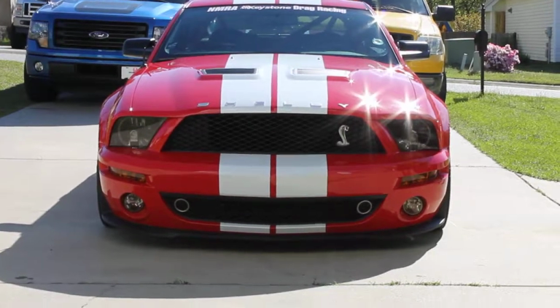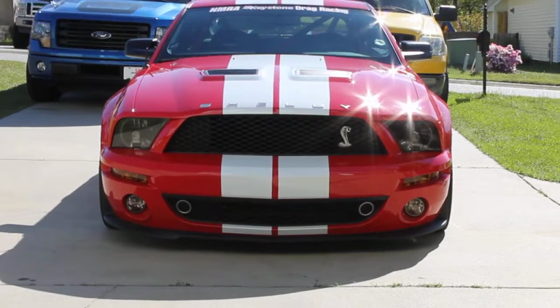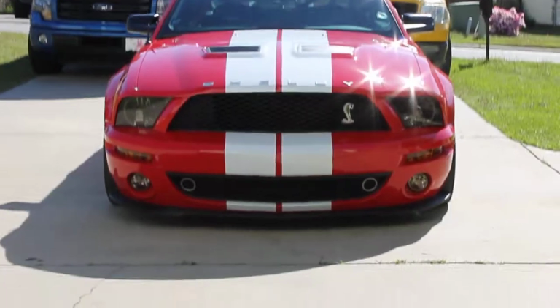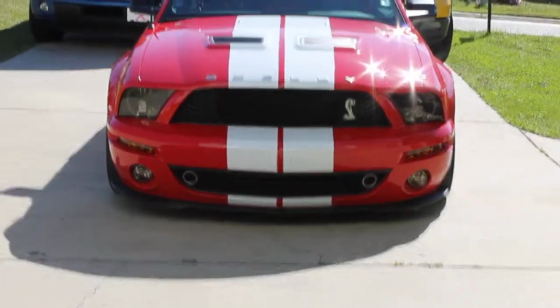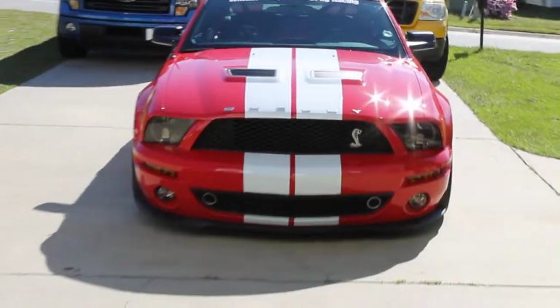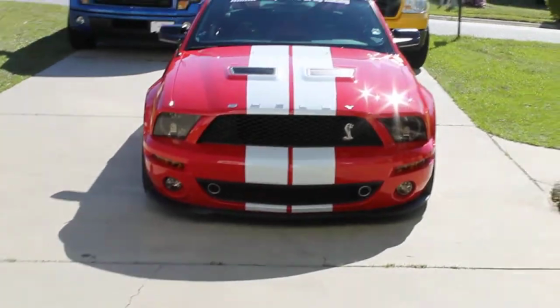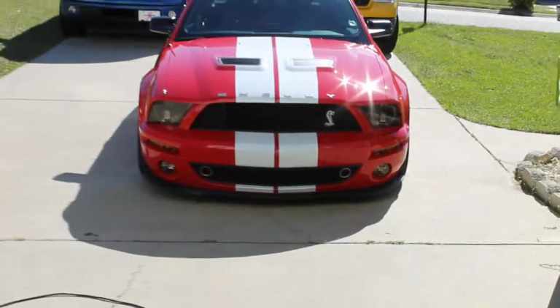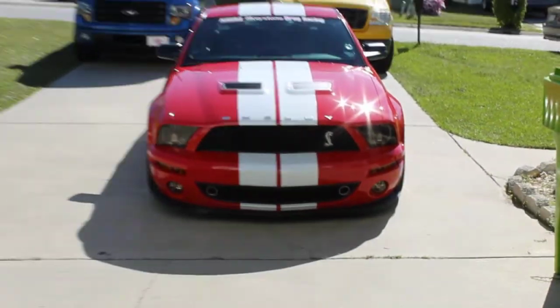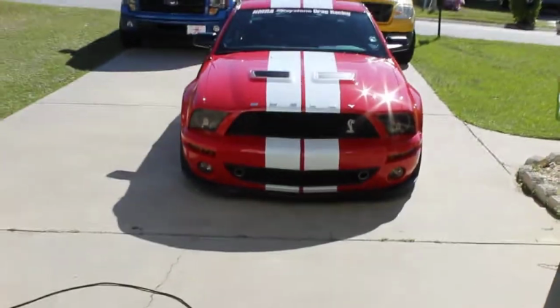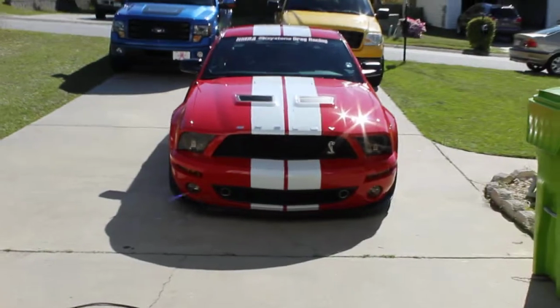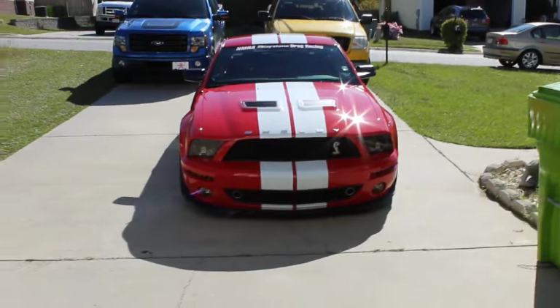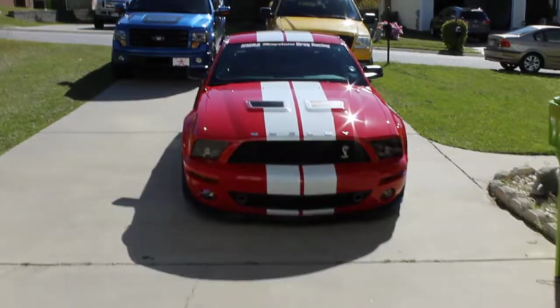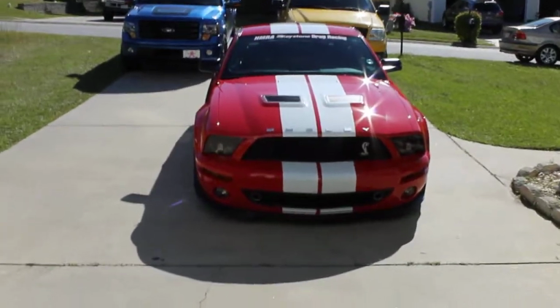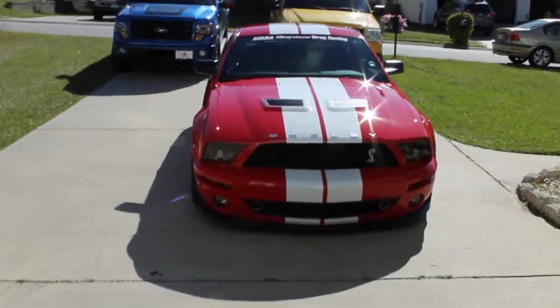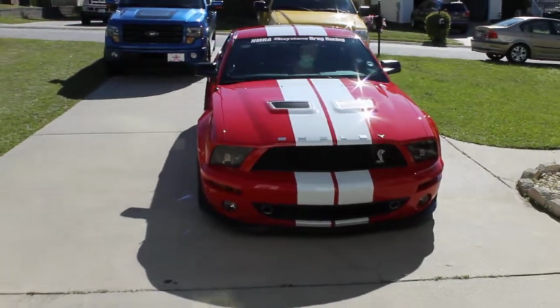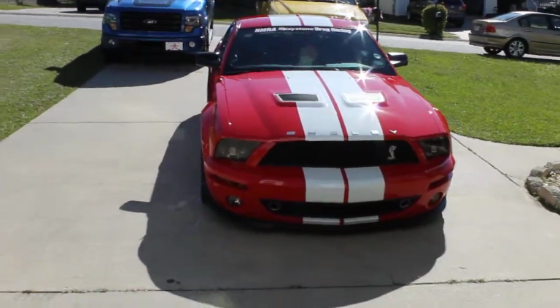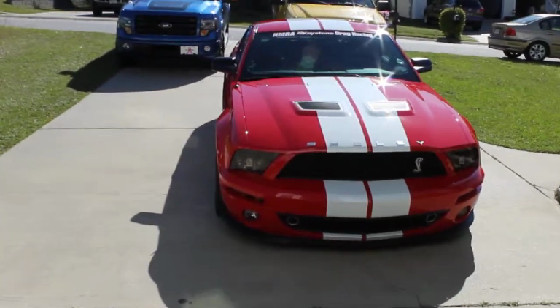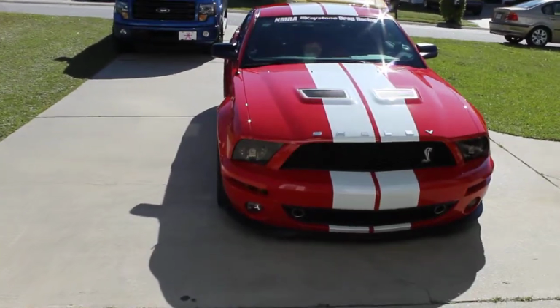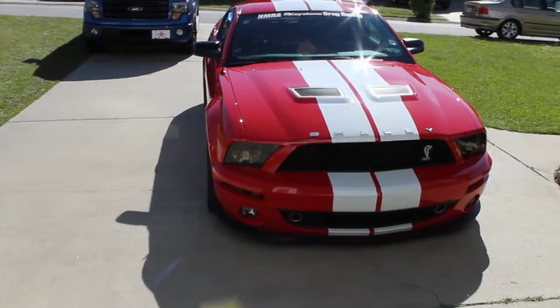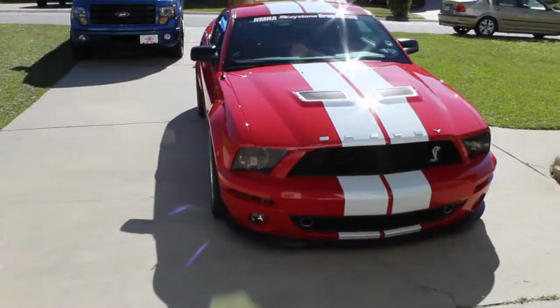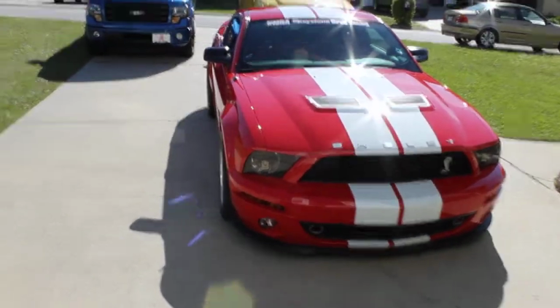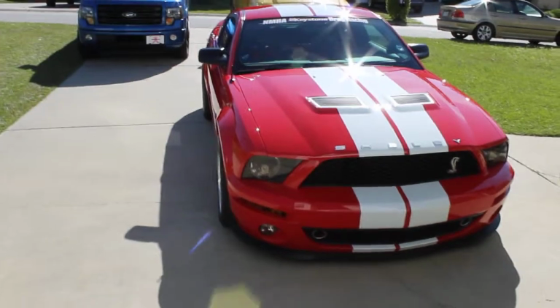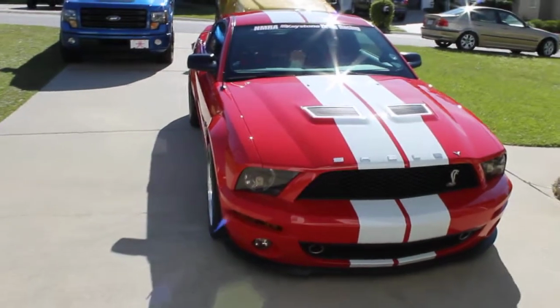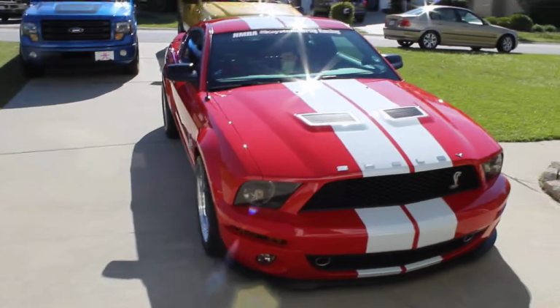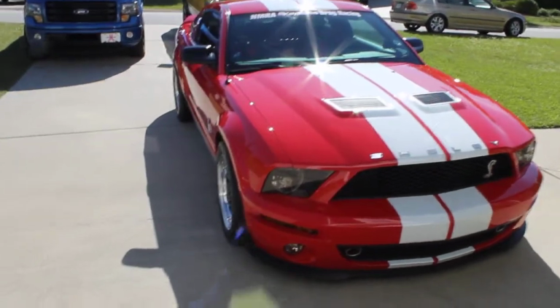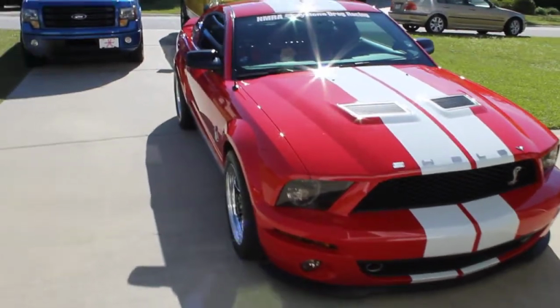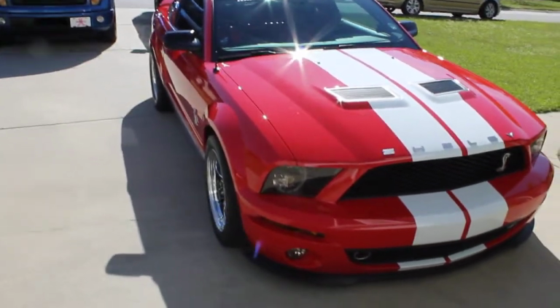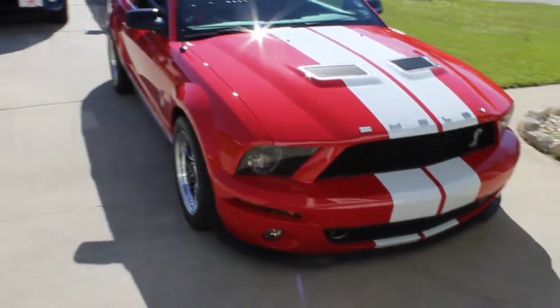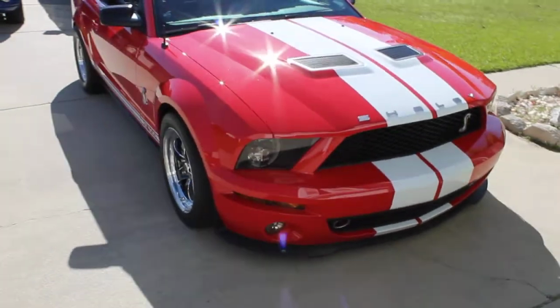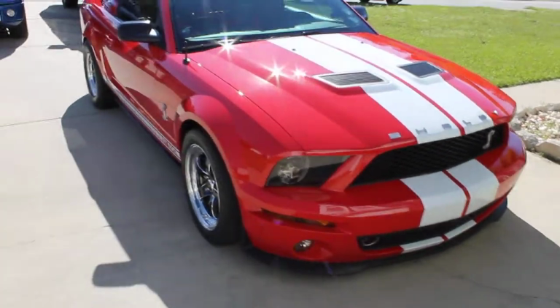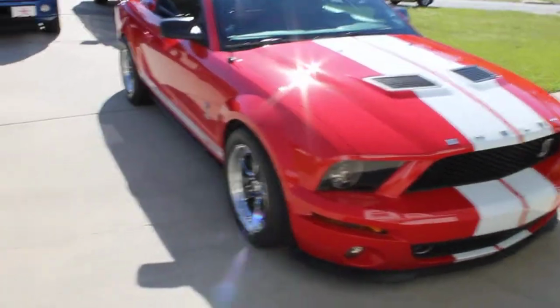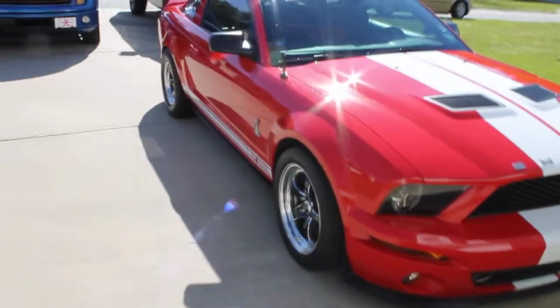Lou, meet the King Snake. This is a 2008 Shelby GT500. You know all the stats on this car by now — it's been out for several years. But you may not know the stats on this one.